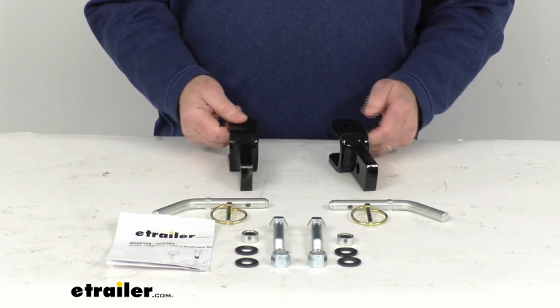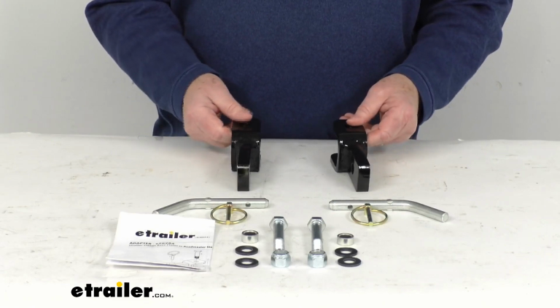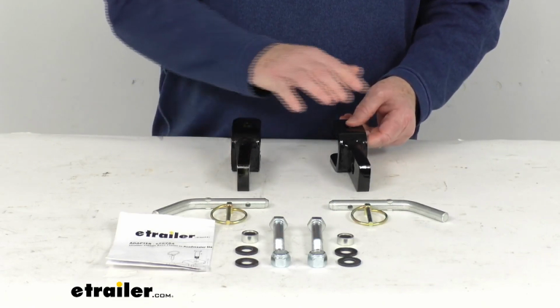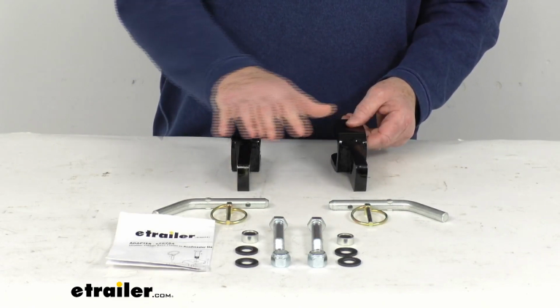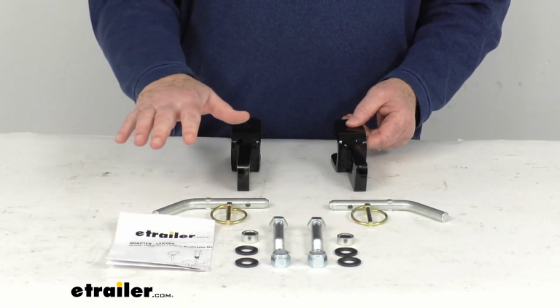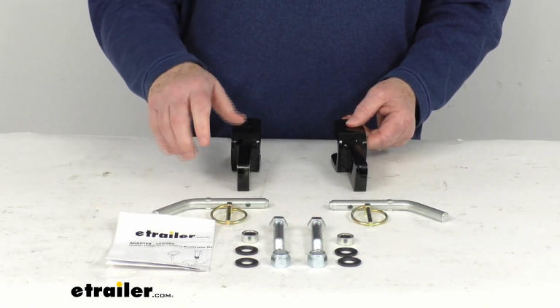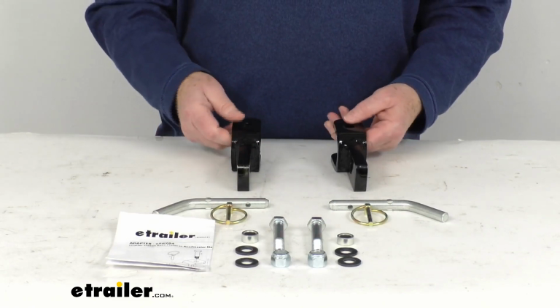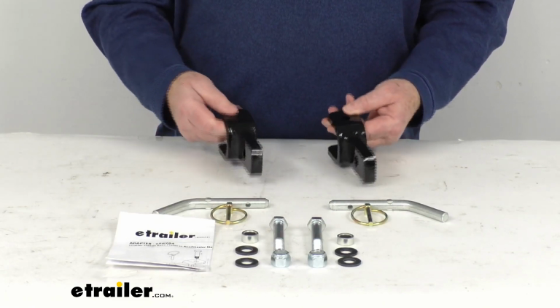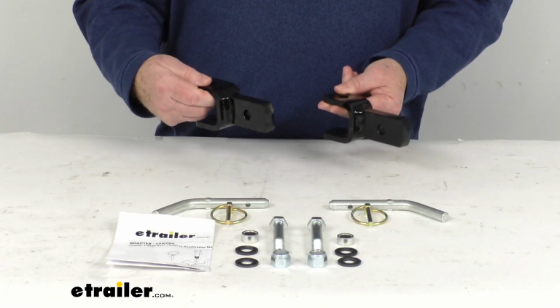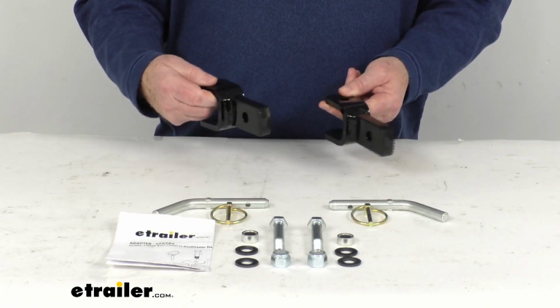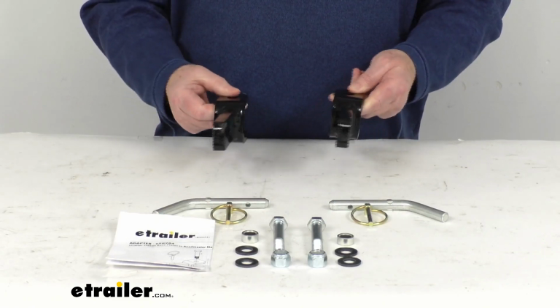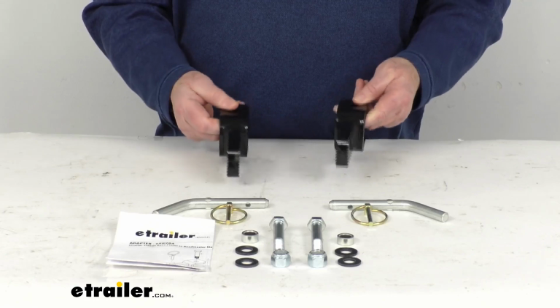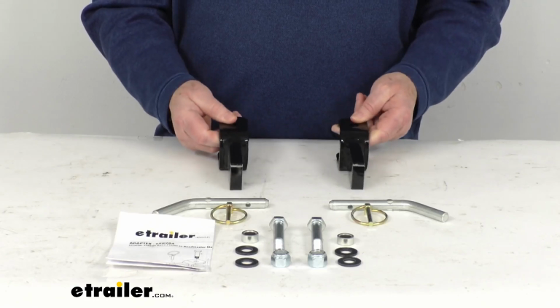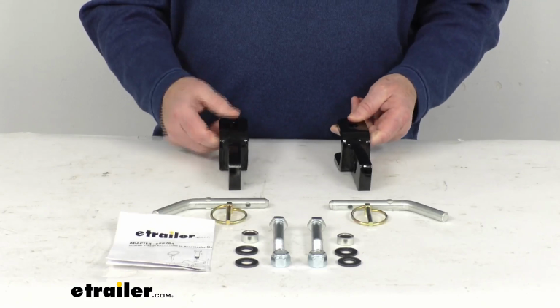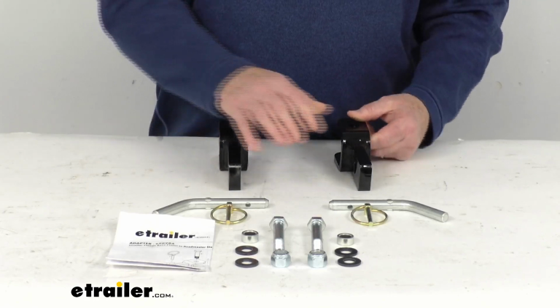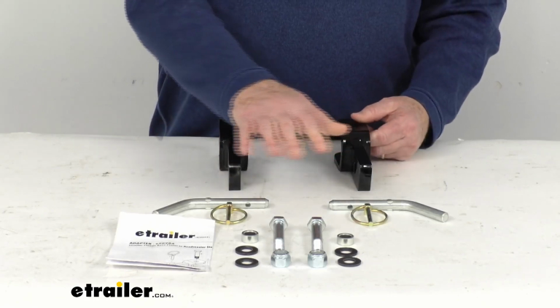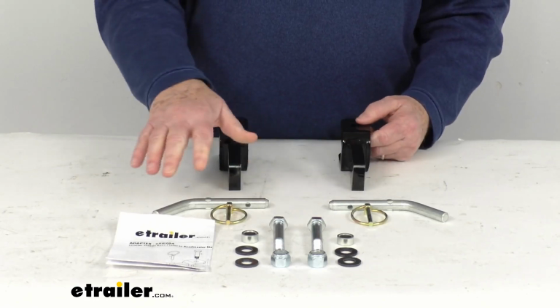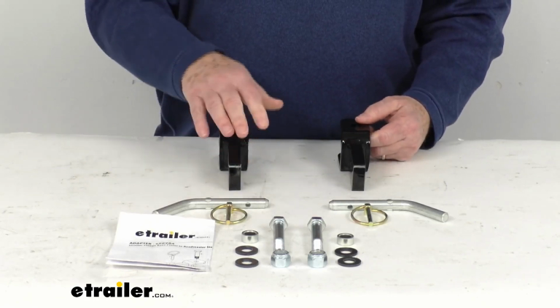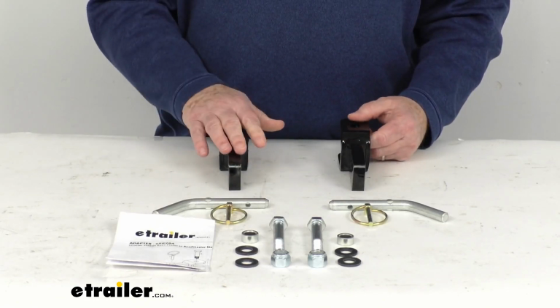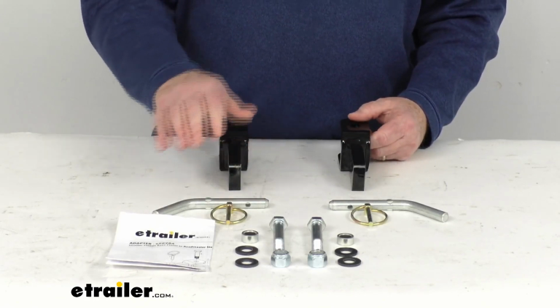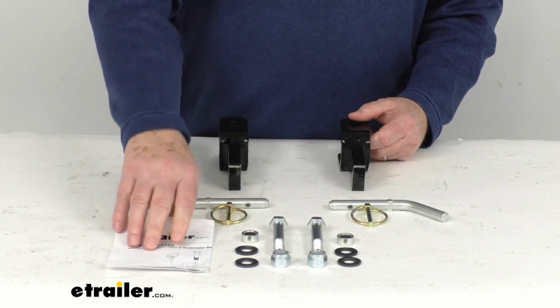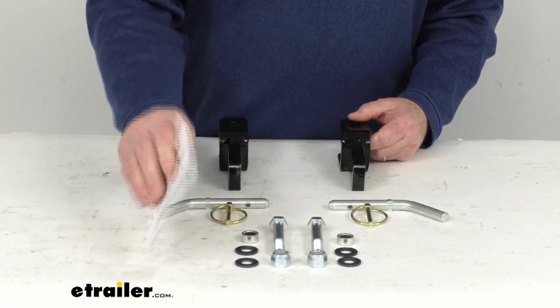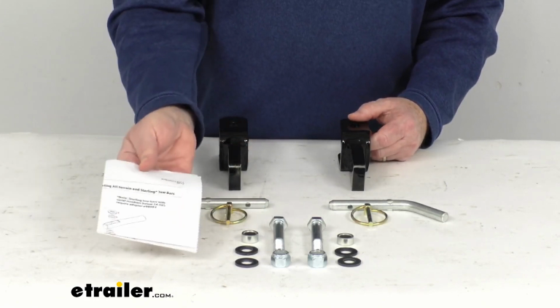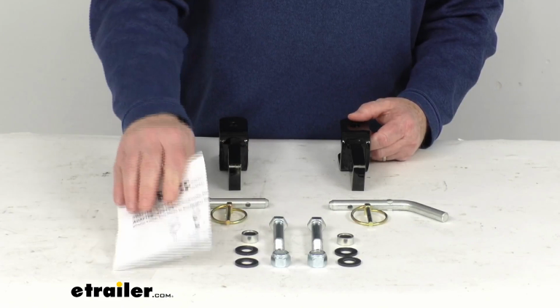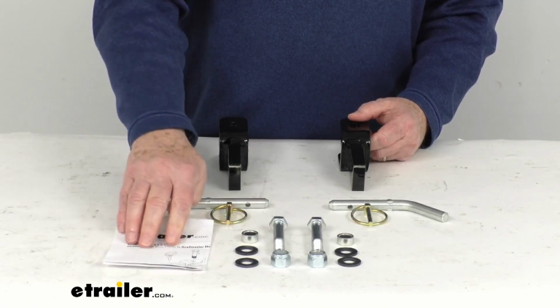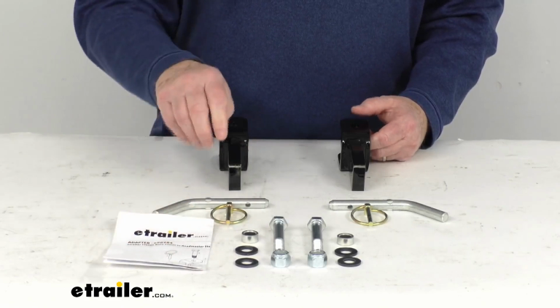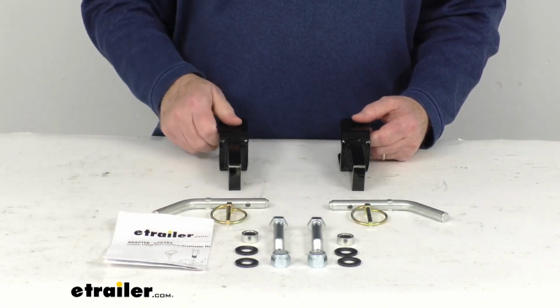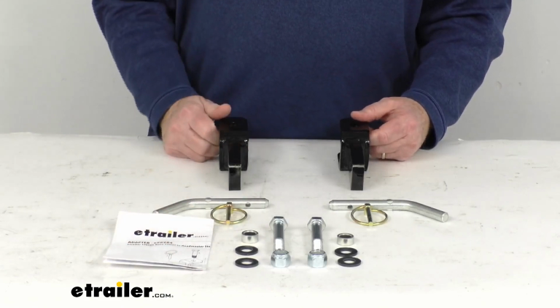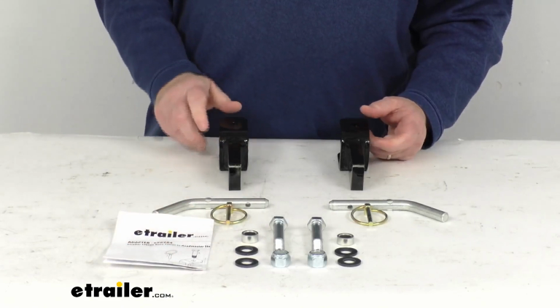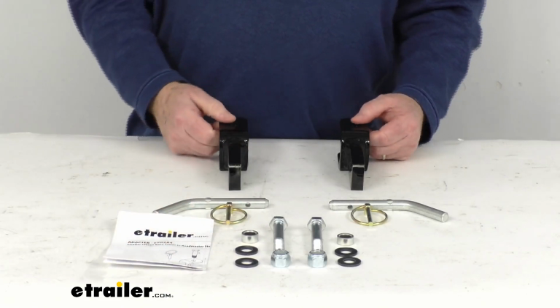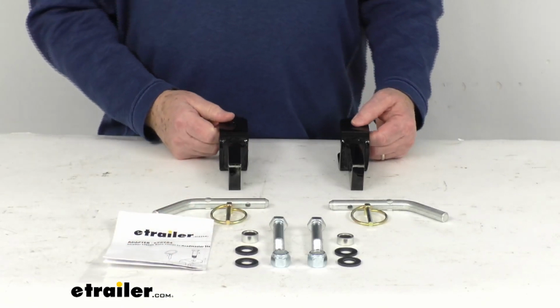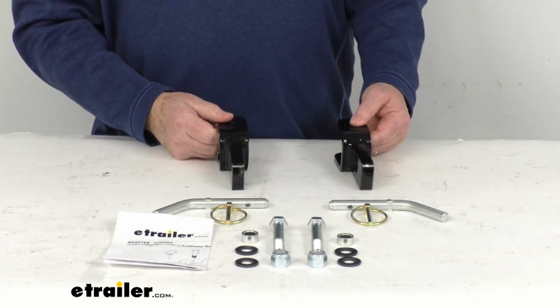This part will include everything shown here on the table. It includes these two Clevis-style adapters, all the hardware included to install them, and a nice set of instructions that will describe how it all goes together. These parts are made in the USA.